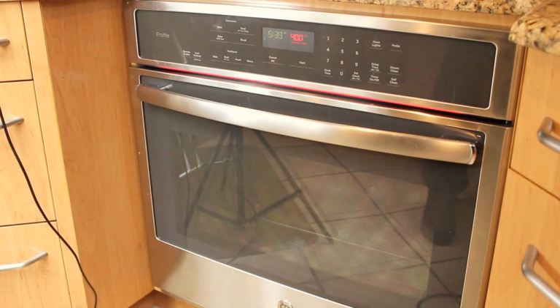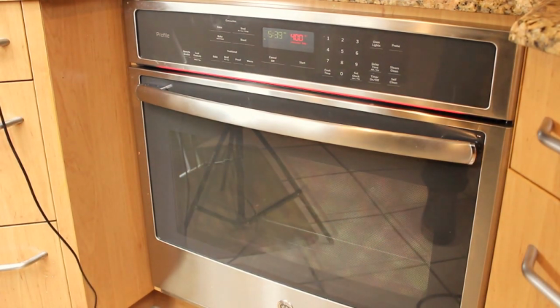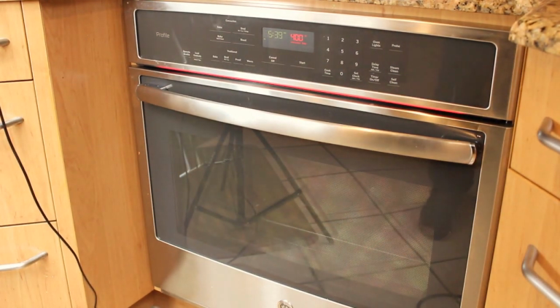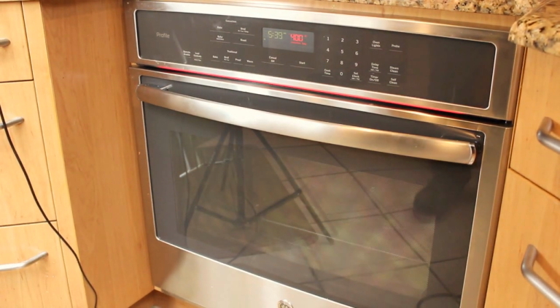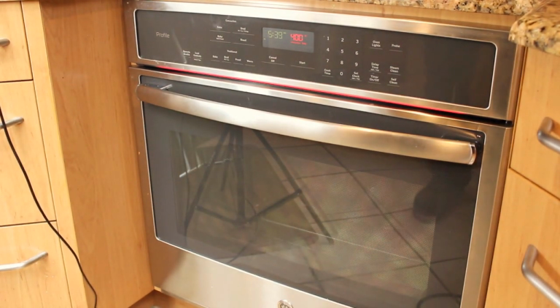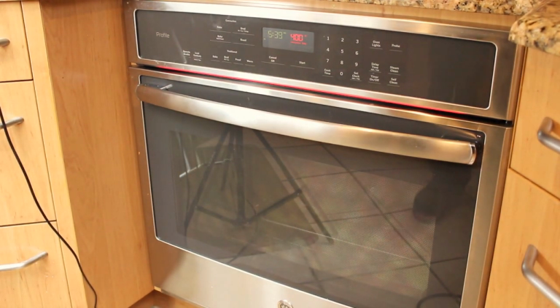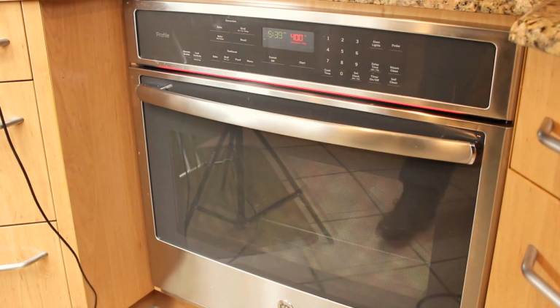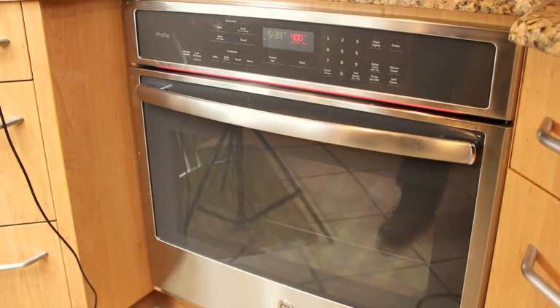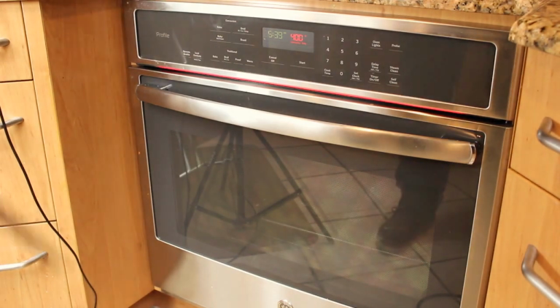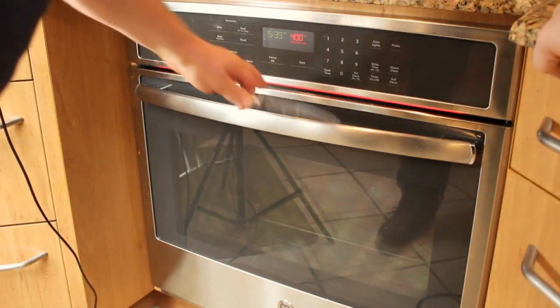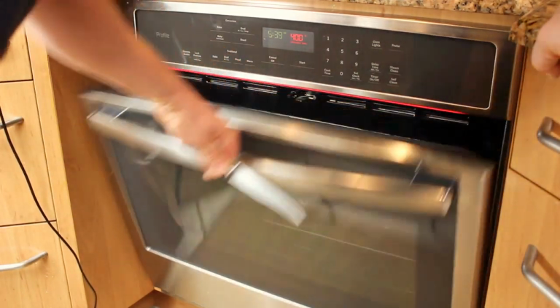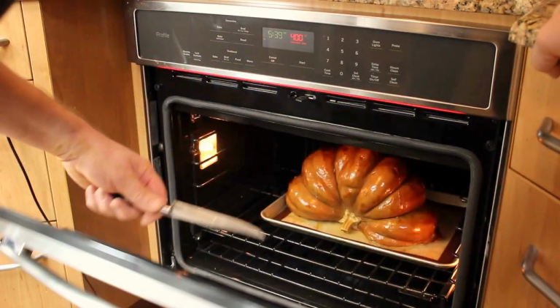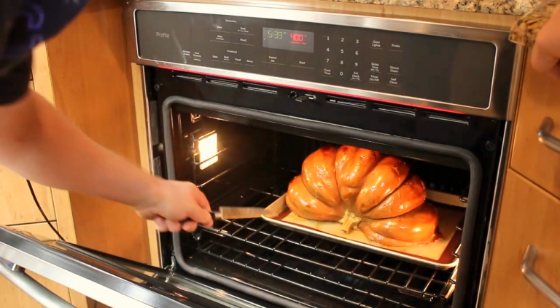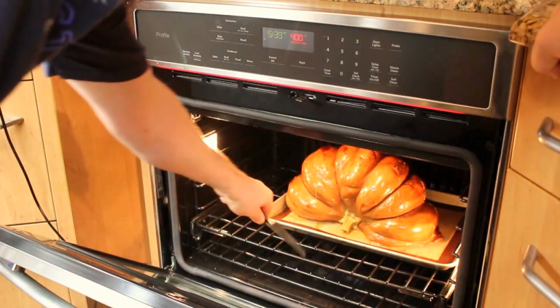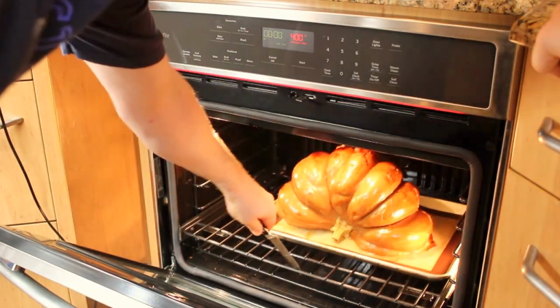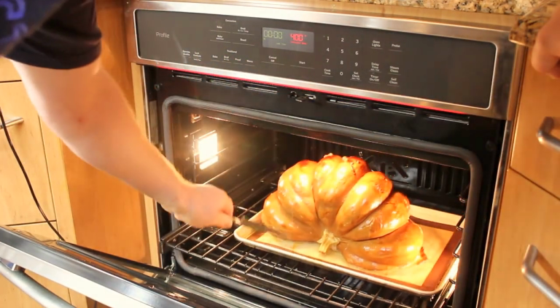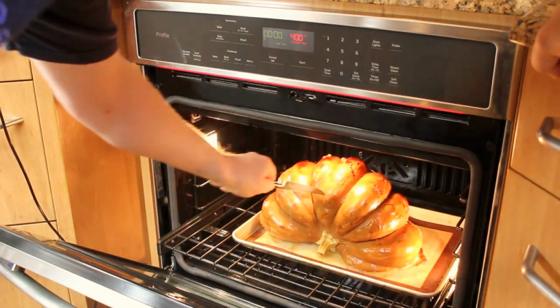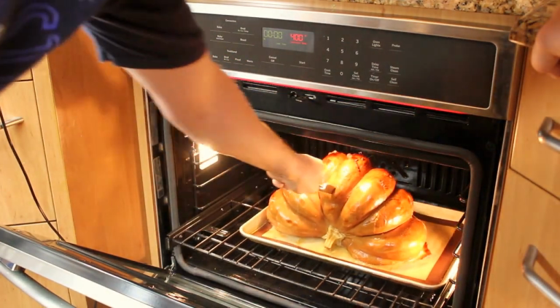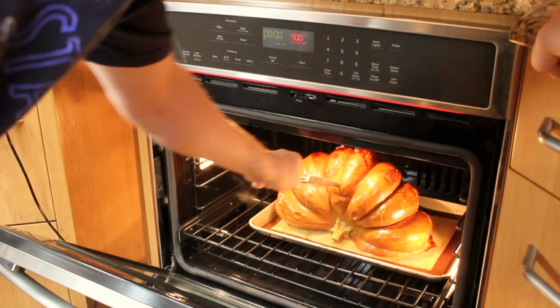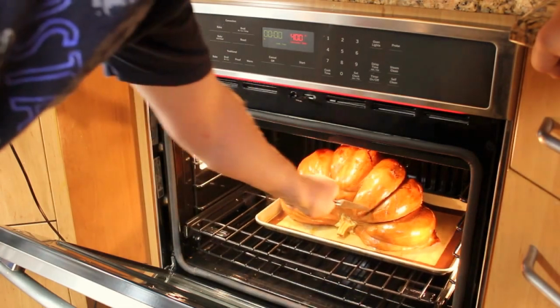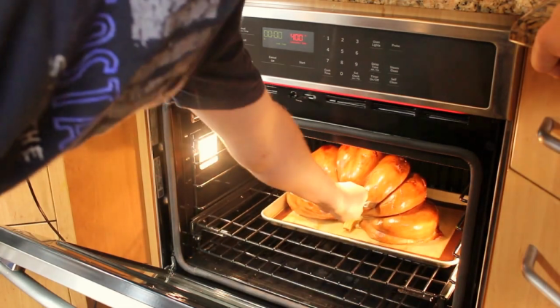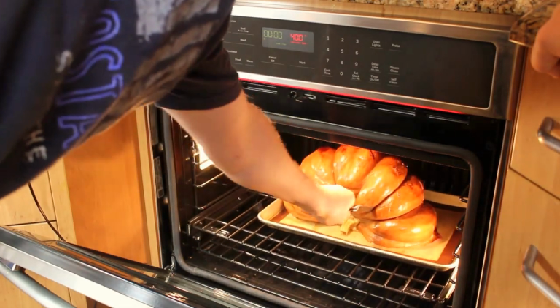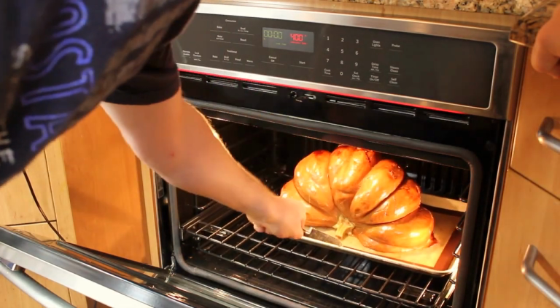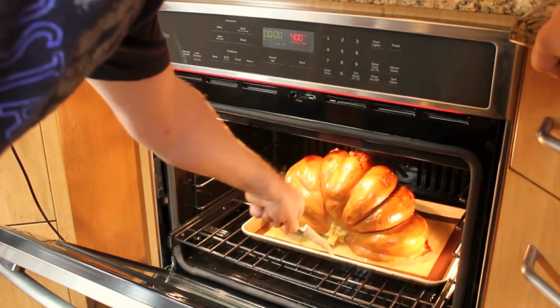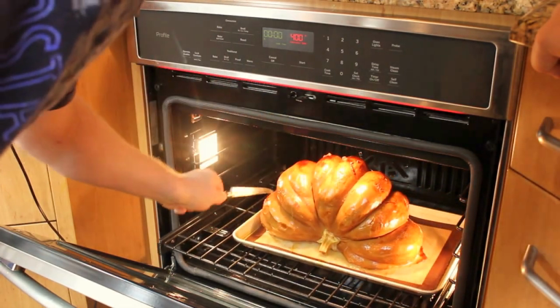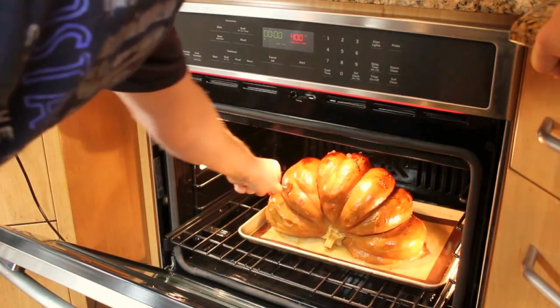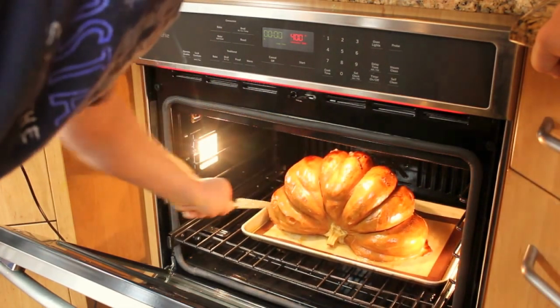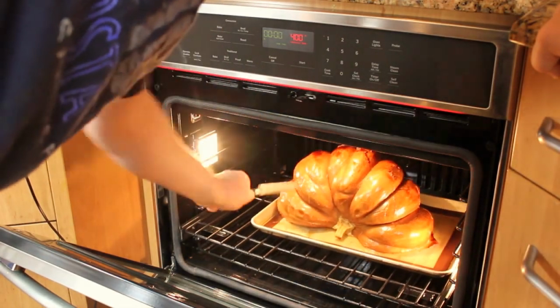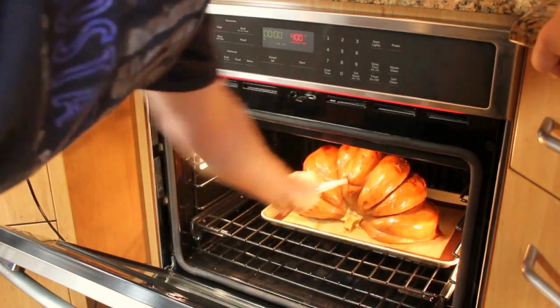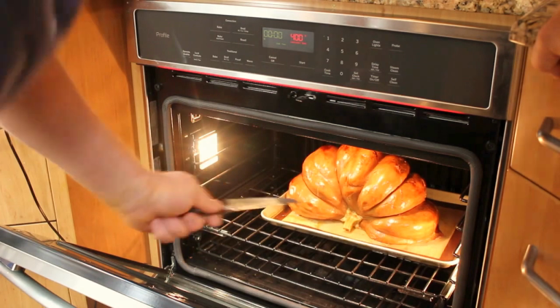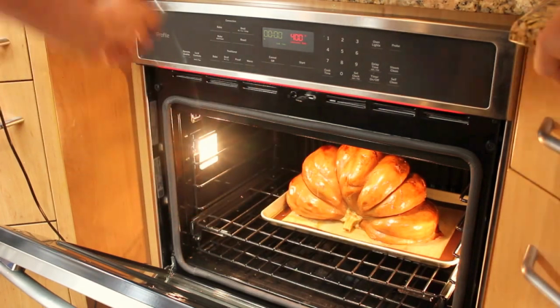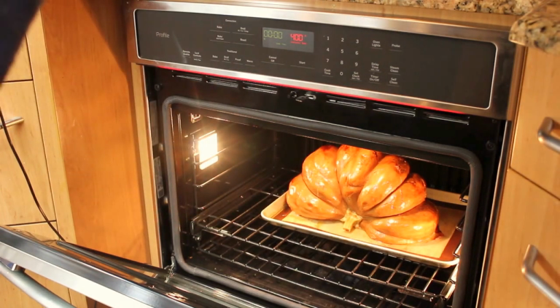This pumpkin's gotta be done by now. Yeah, that's it. Nice and tender, no resistance. That's what I want. Let's get this out of there.